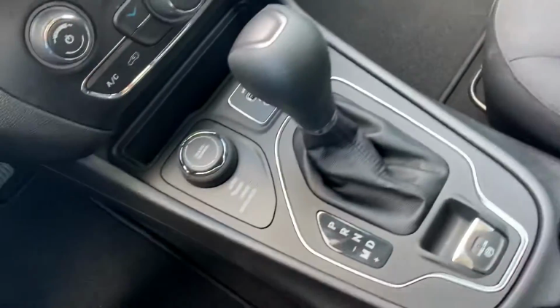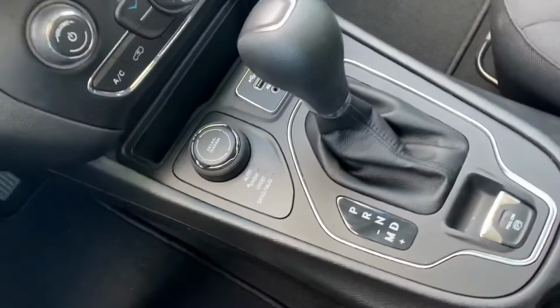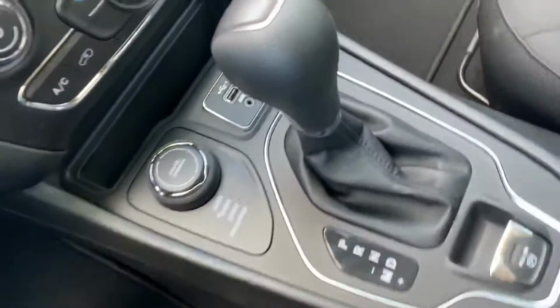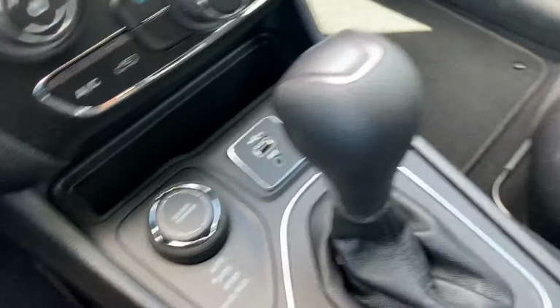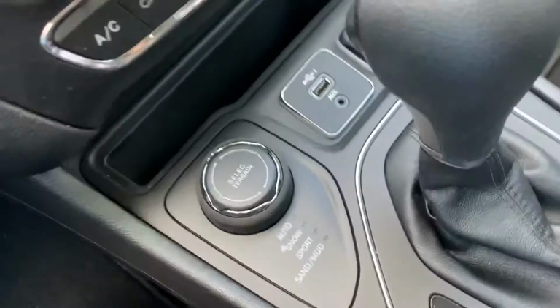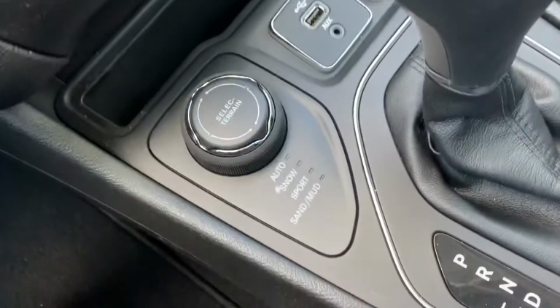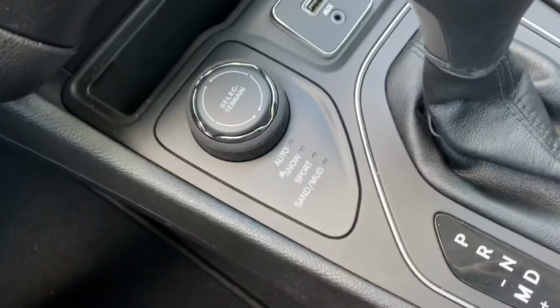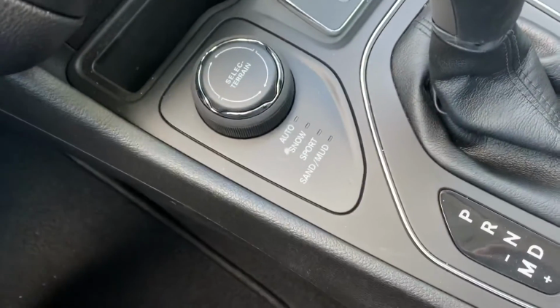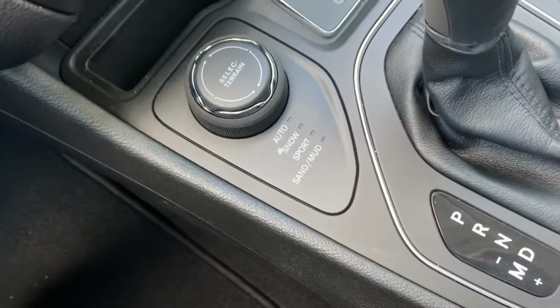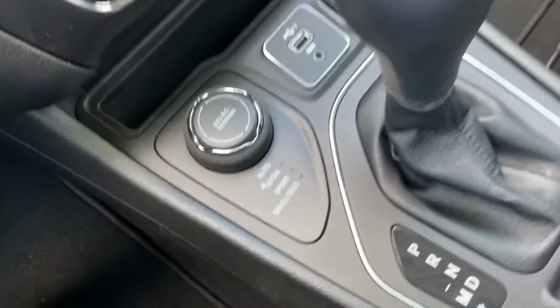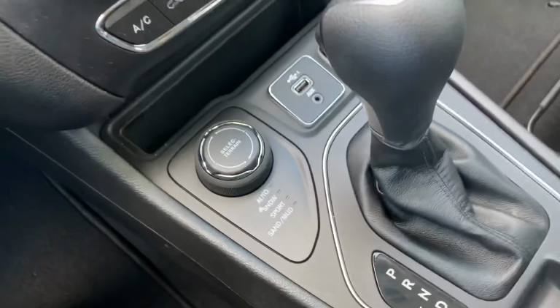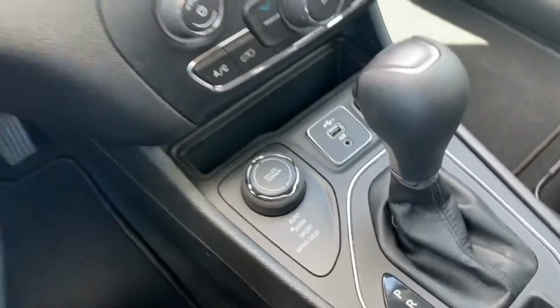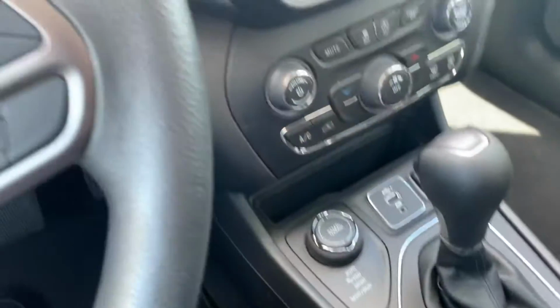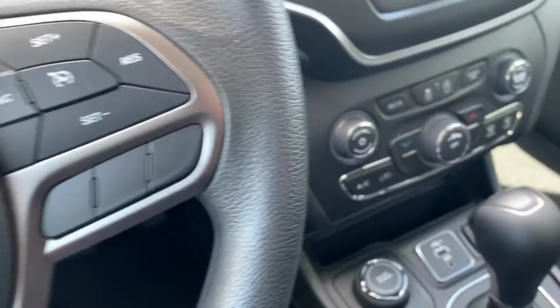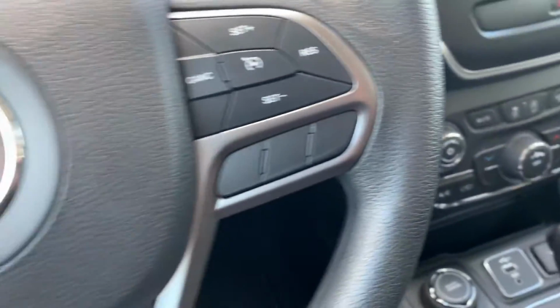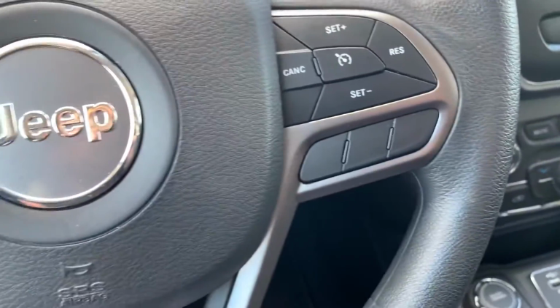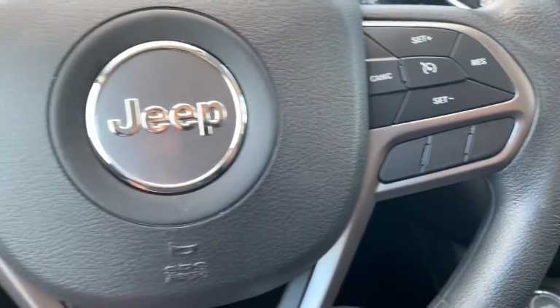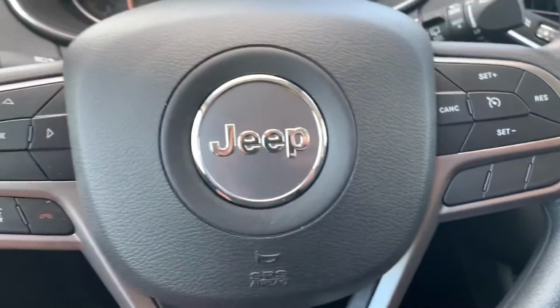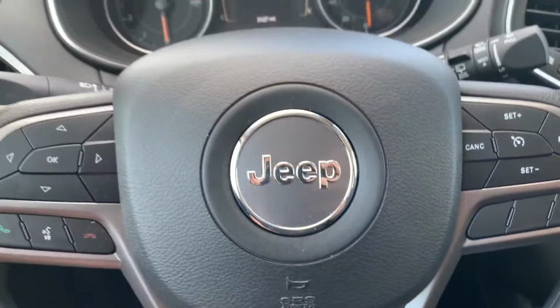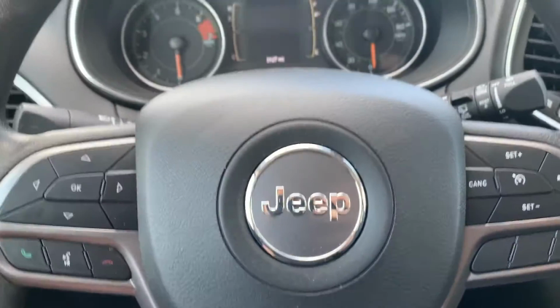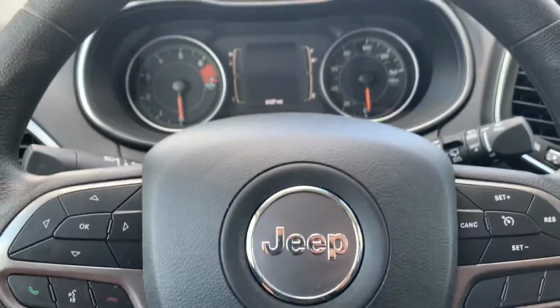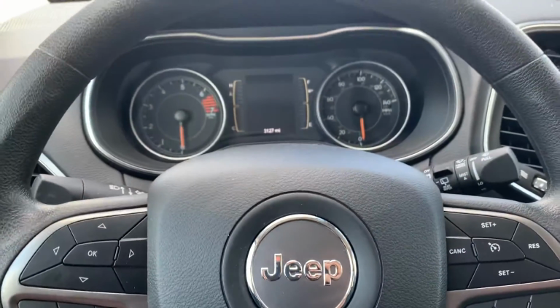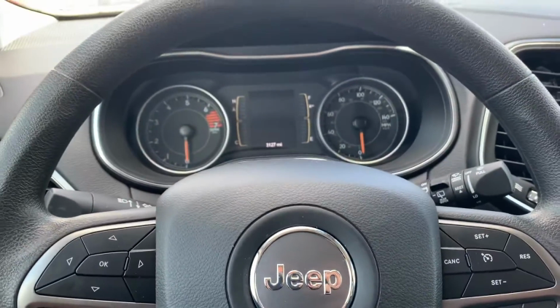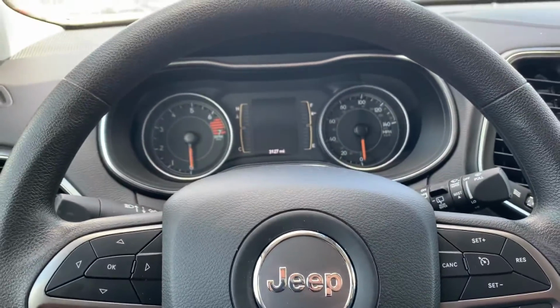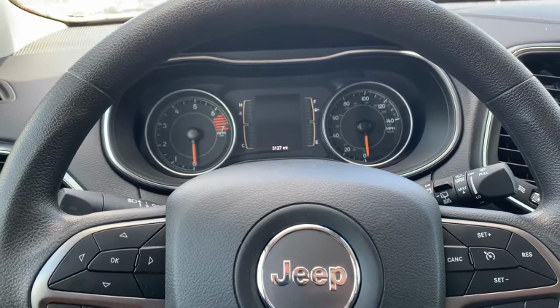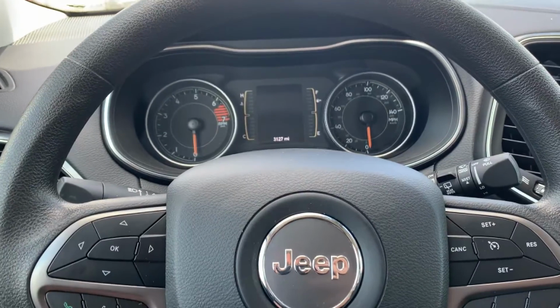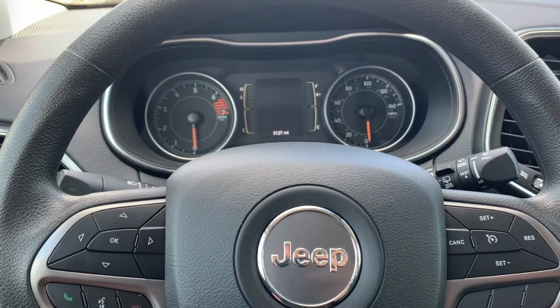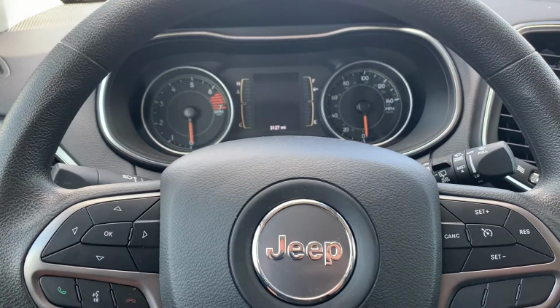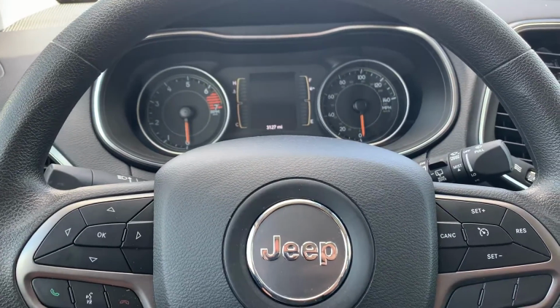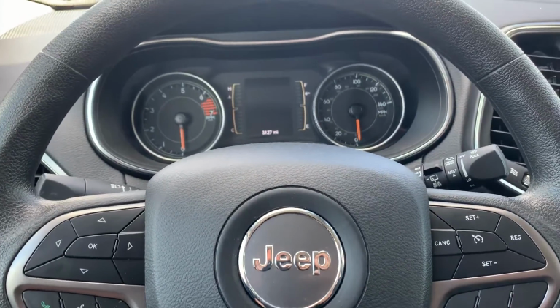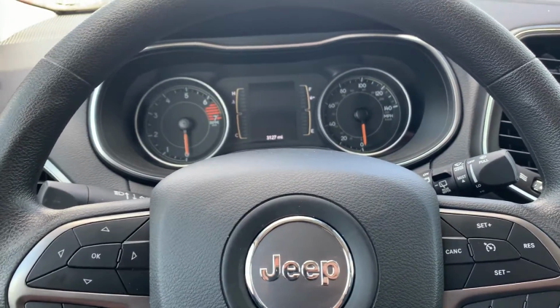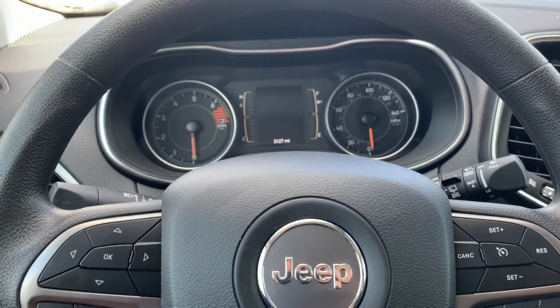Of course you have your snow, auto, sport, sand, and mud modes, which are really cool for off-roading or even when it gets bad in the winter. So awesome — let me know what you think. All right, bye!